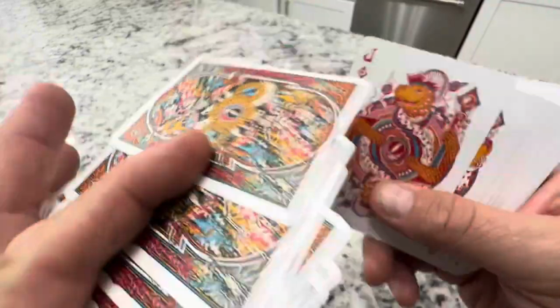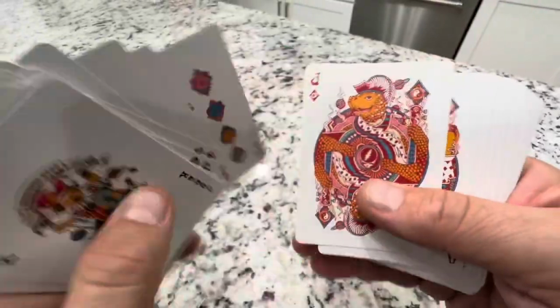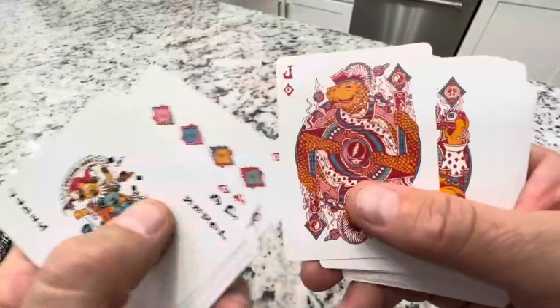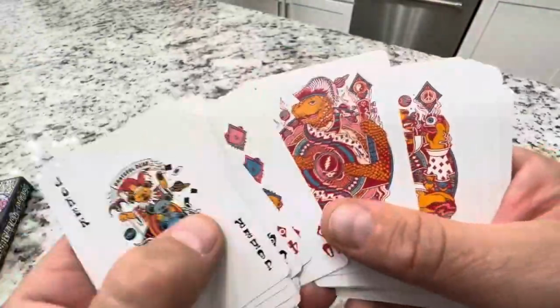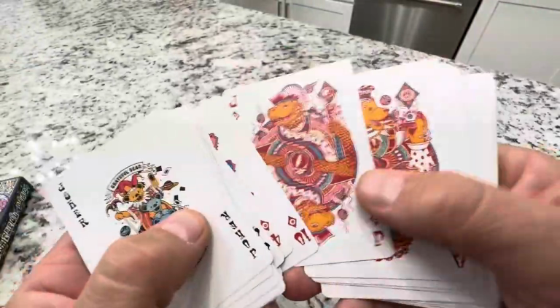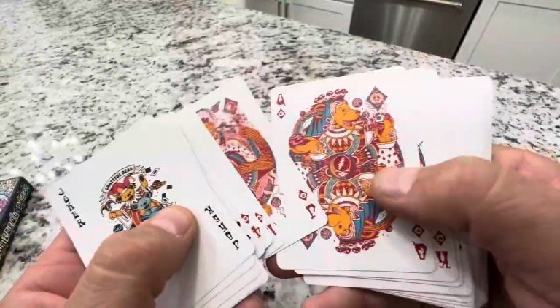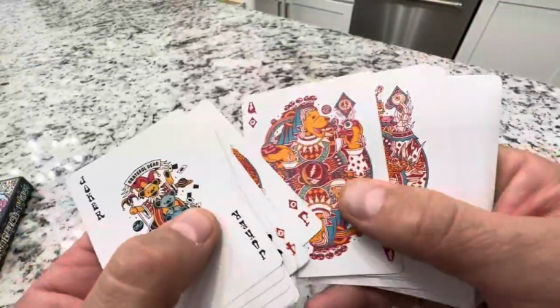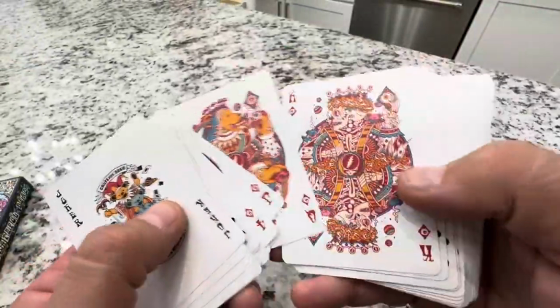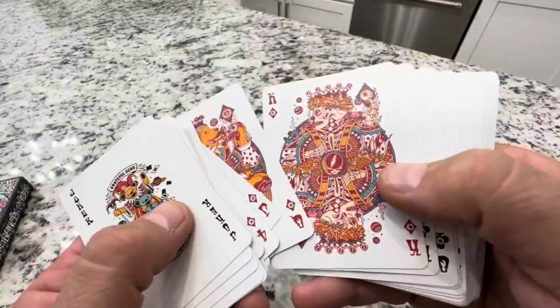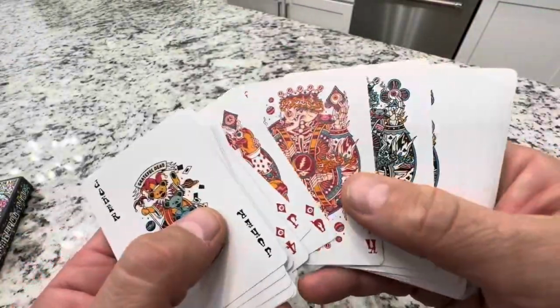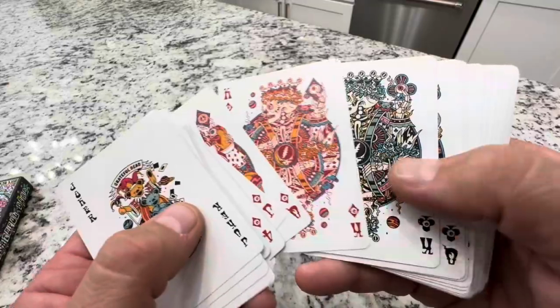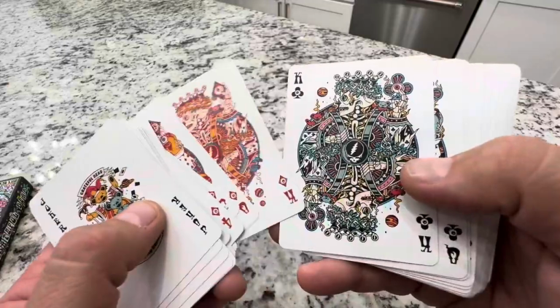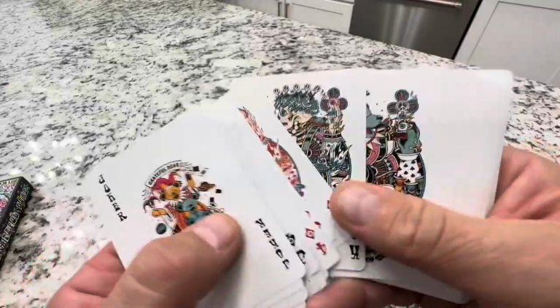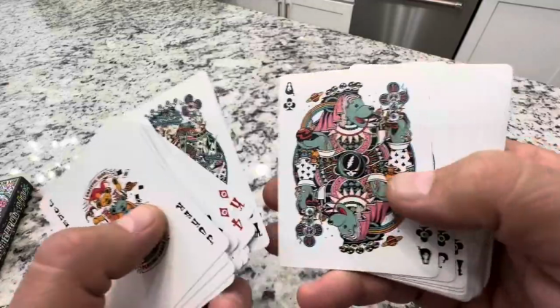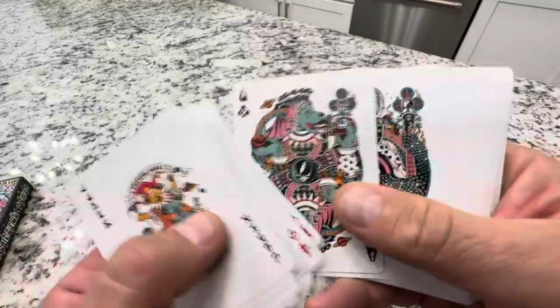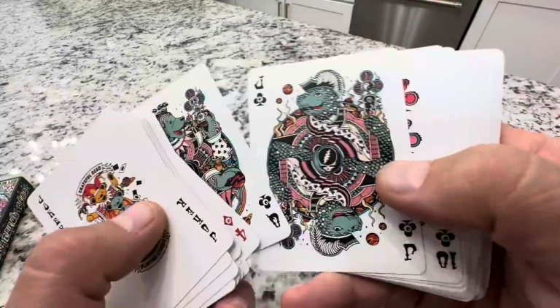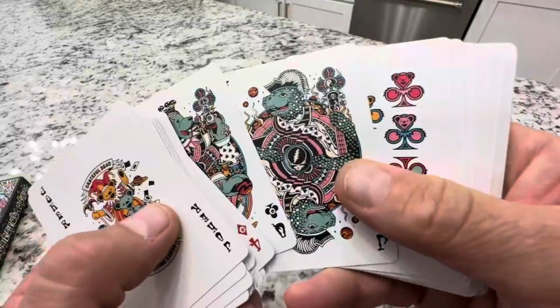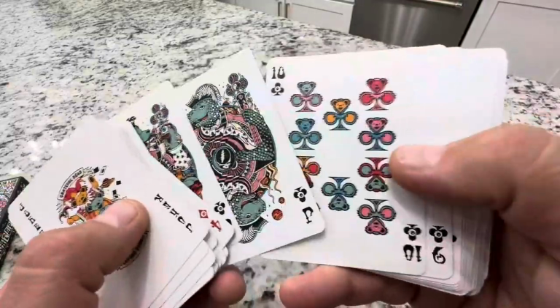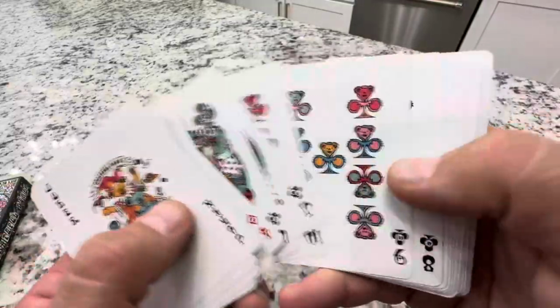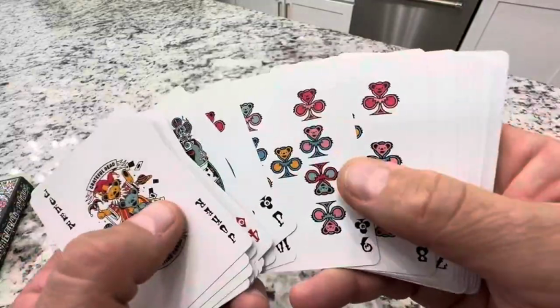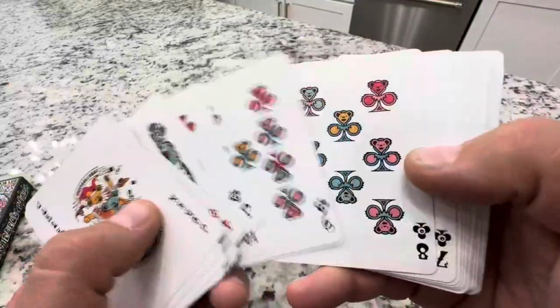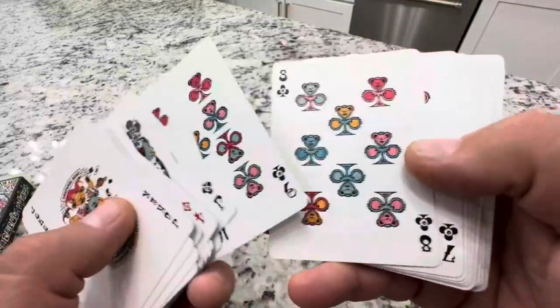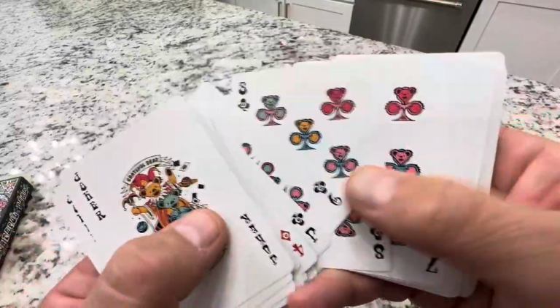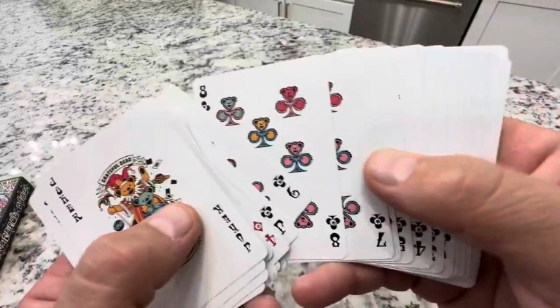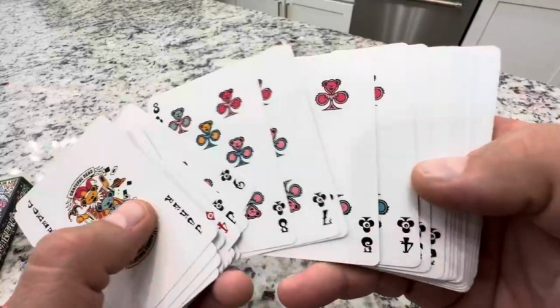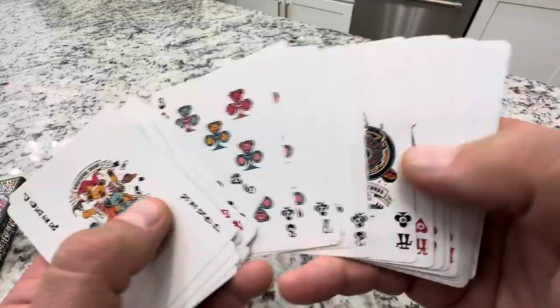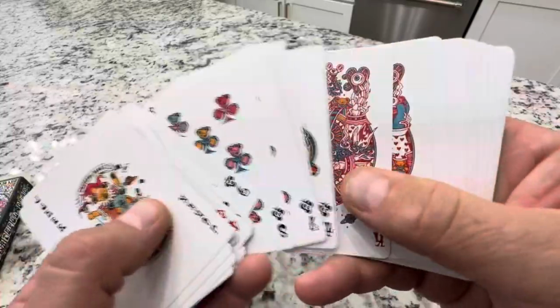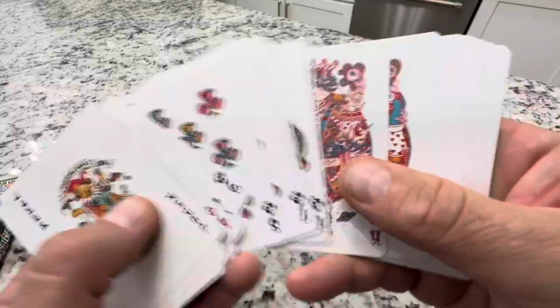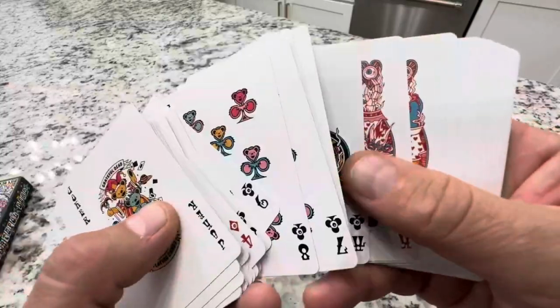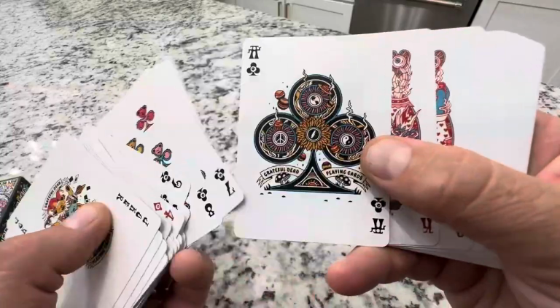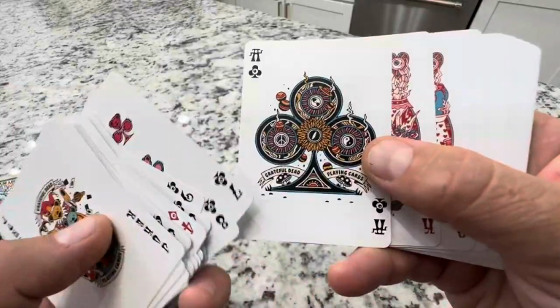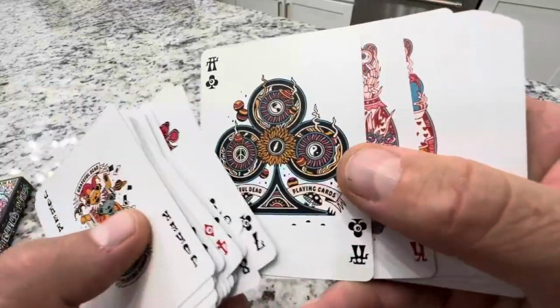I love Grateful Dead collectibles and paraphernalia. I grew up with half of my classmates being Deadheads and we had a lot of fun. I actually went to the concerts and saw Jerry Garcia, so a lot of history there.